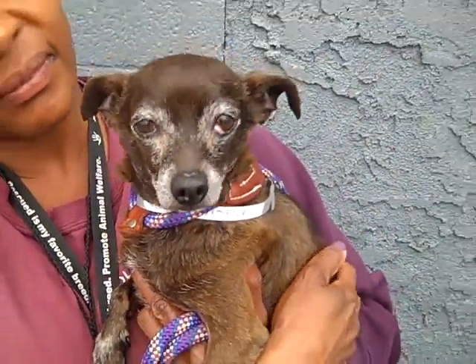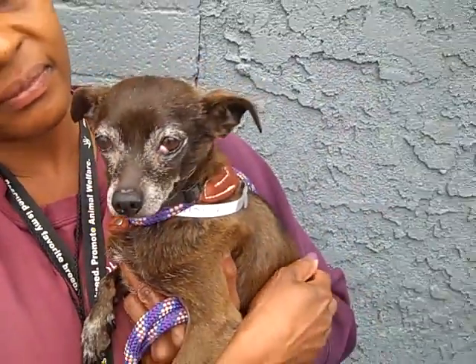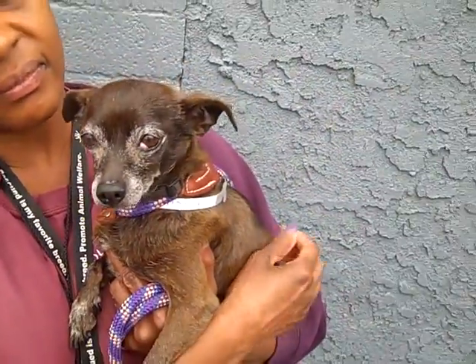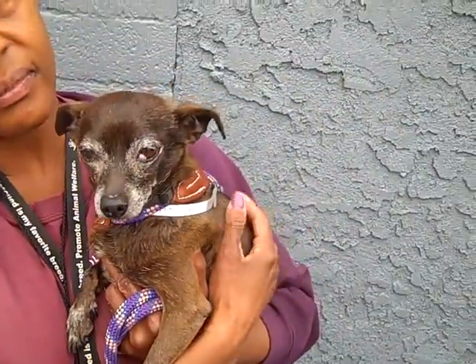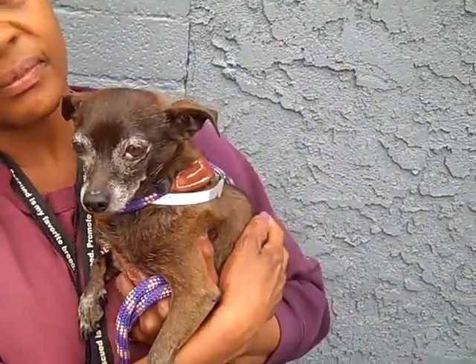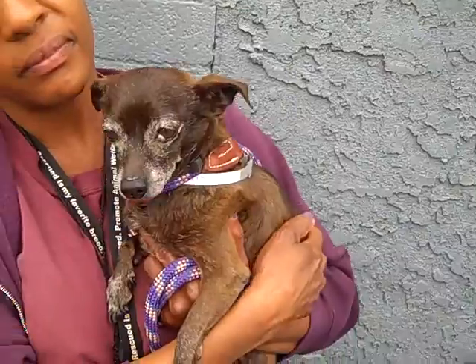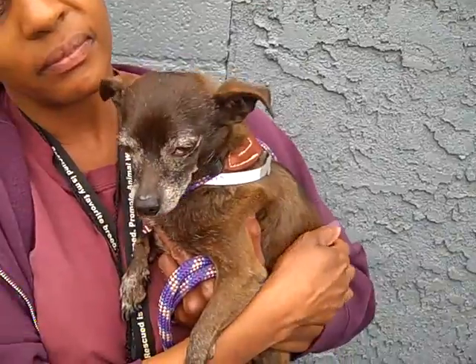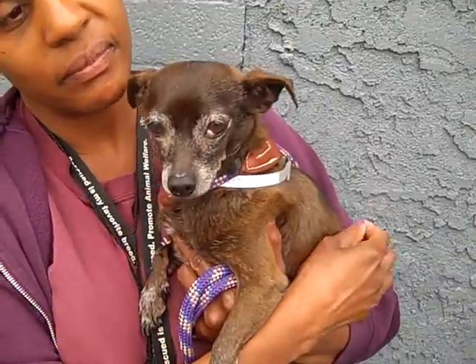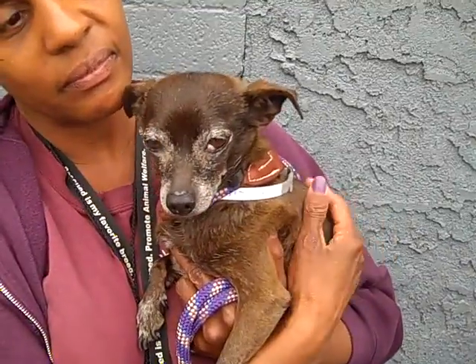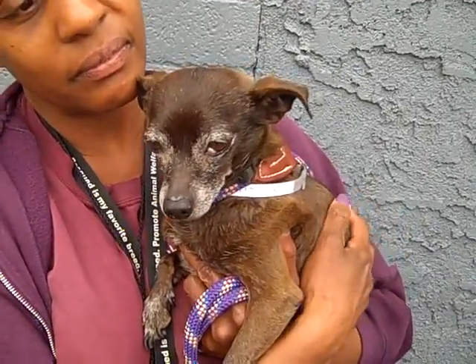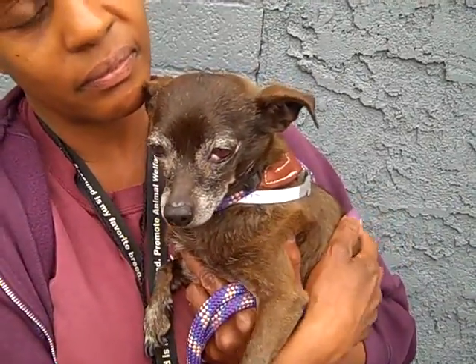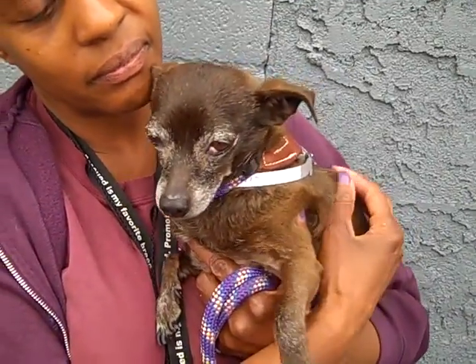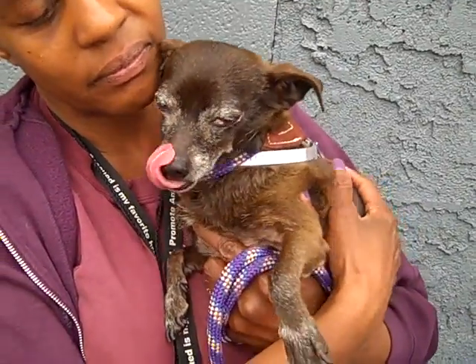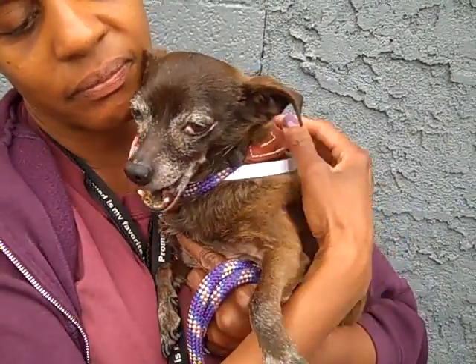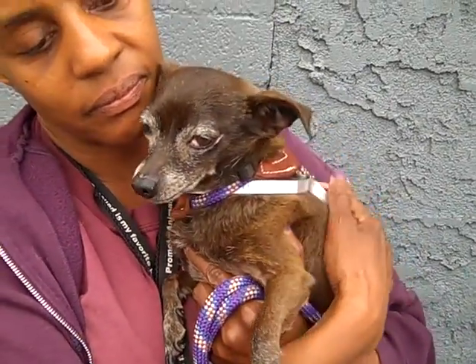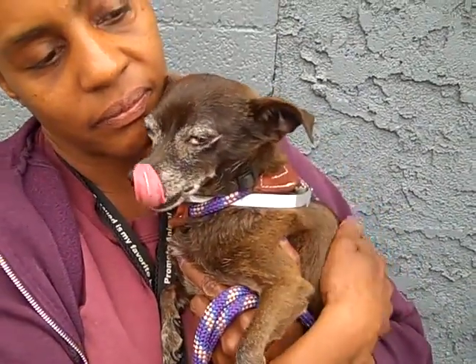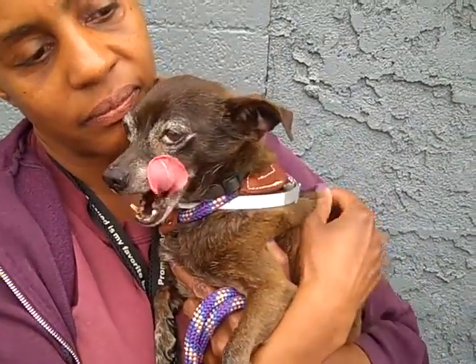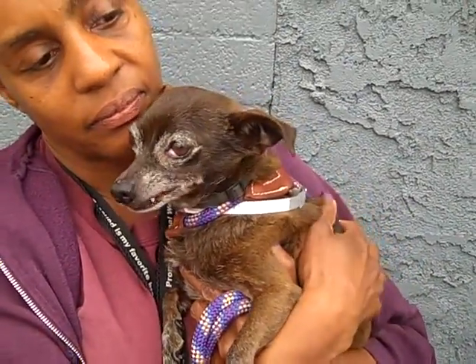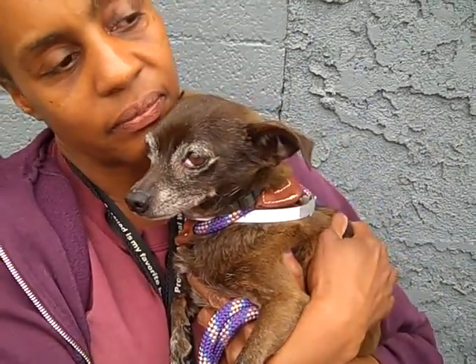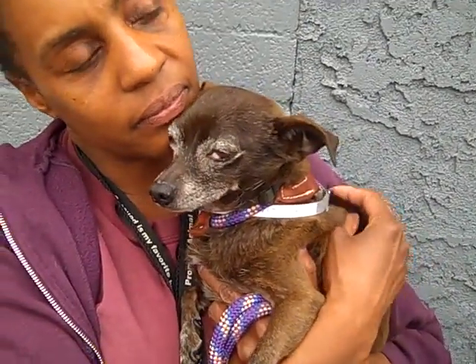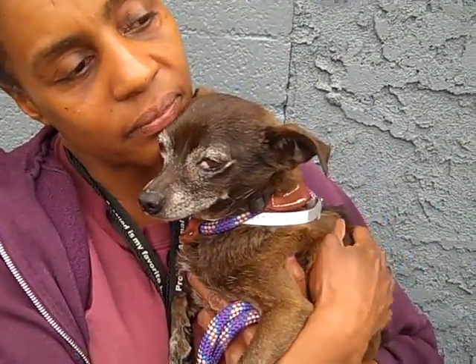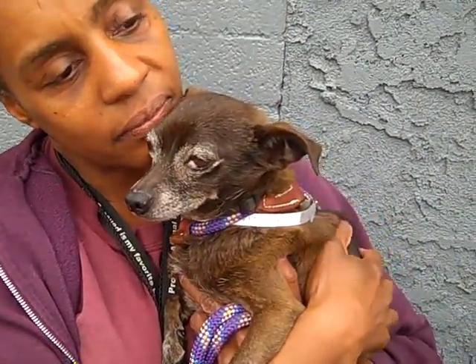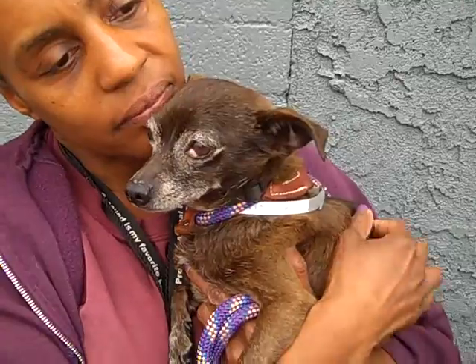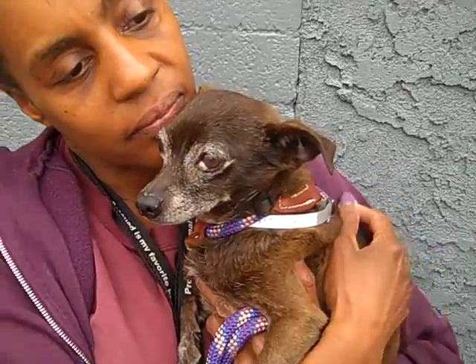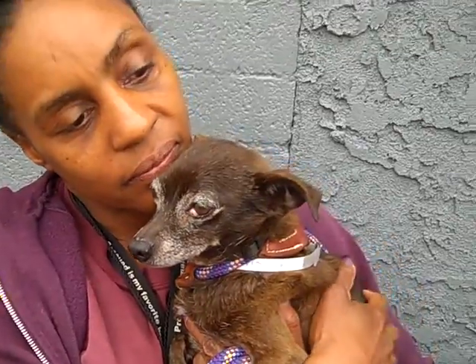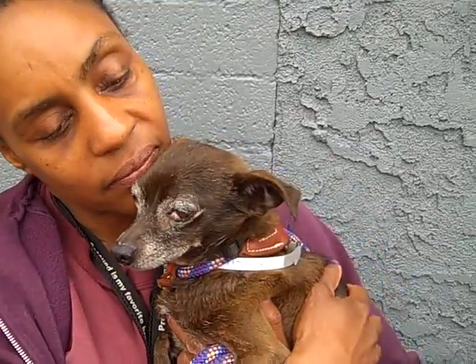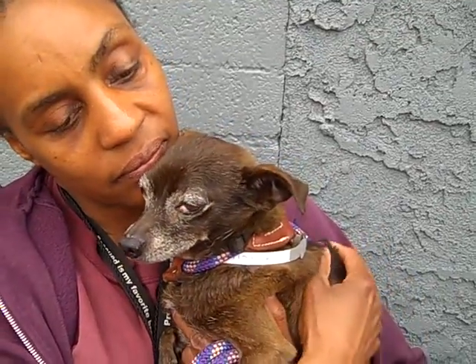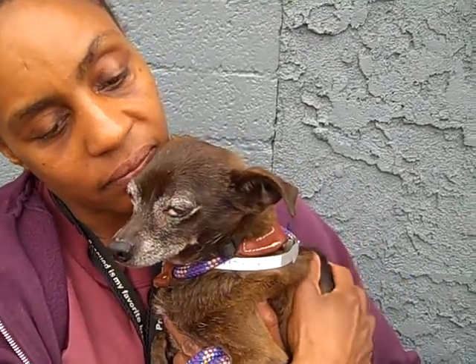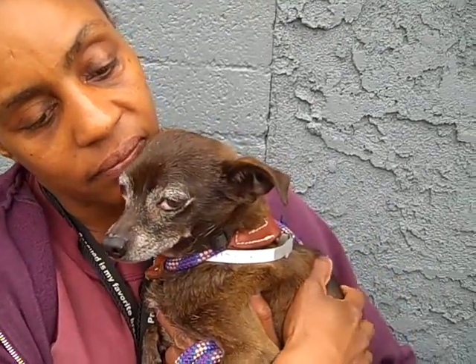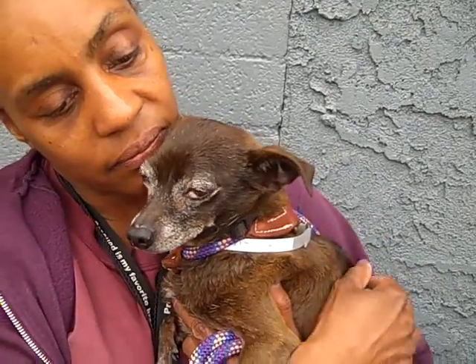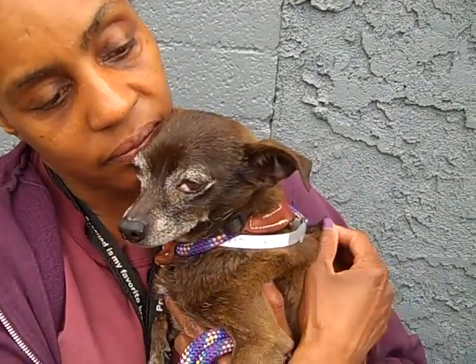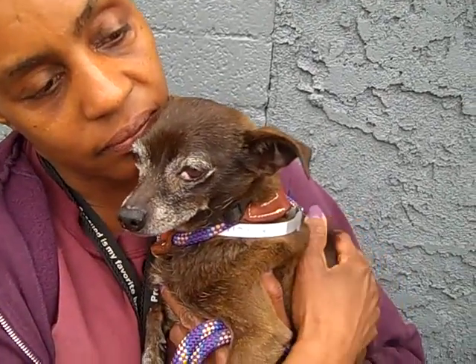He is a senior, but I'm sure he's got a lot of years left in him — that's the Chihuahua in him, he's going to be with us for a while. And somehow he got separated from his people.